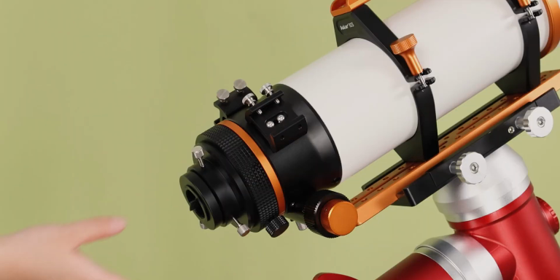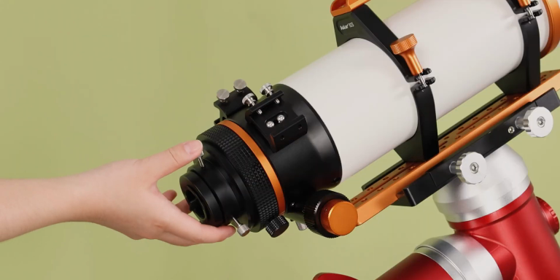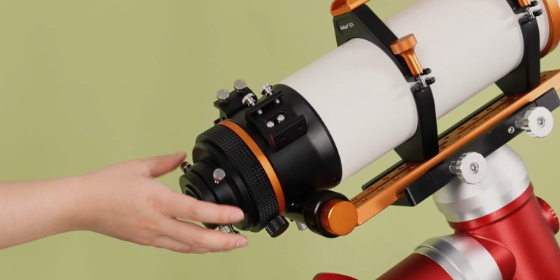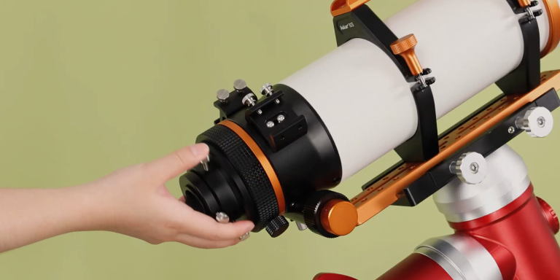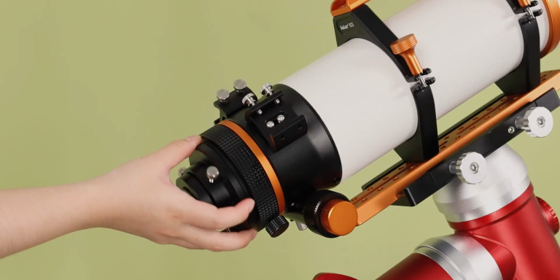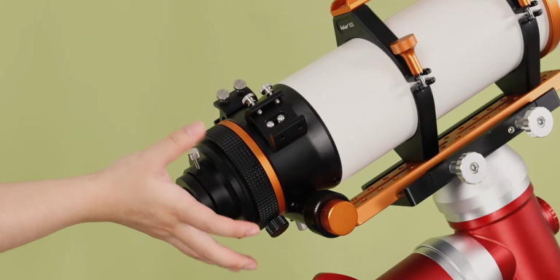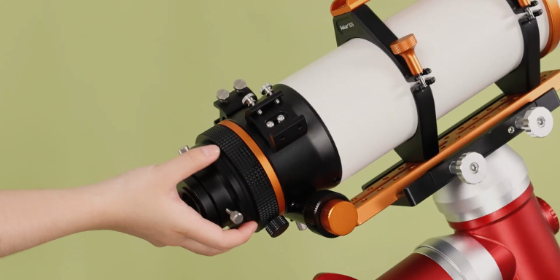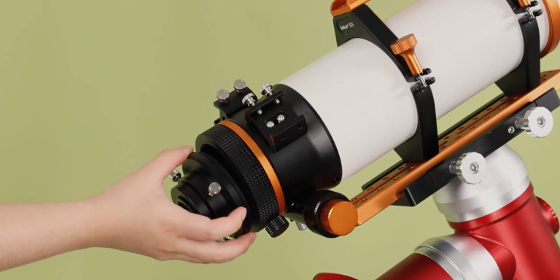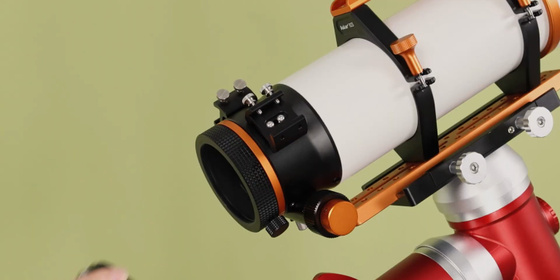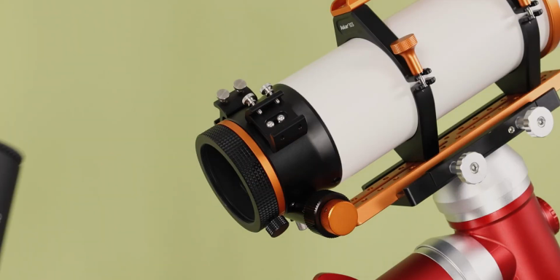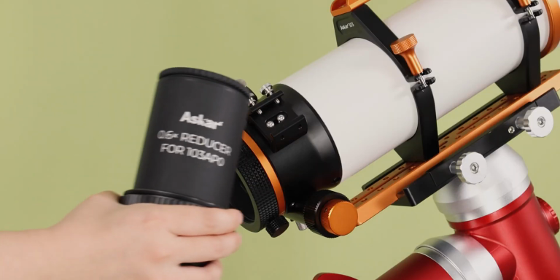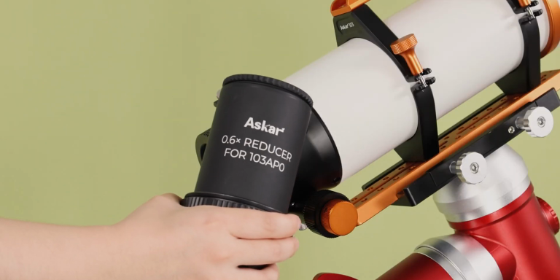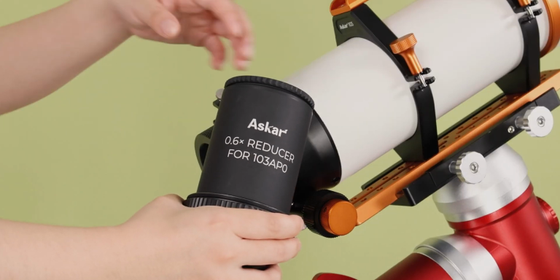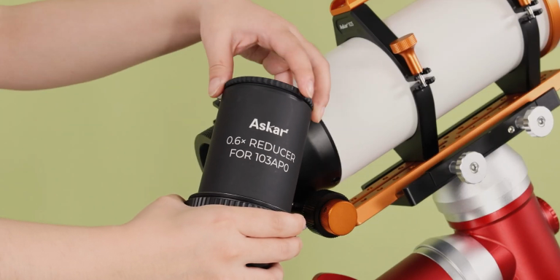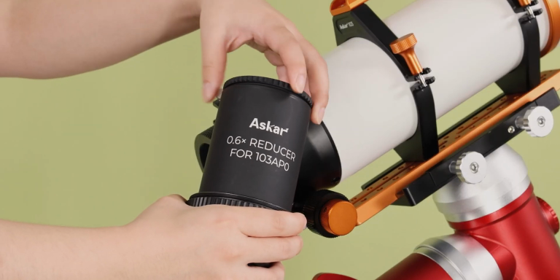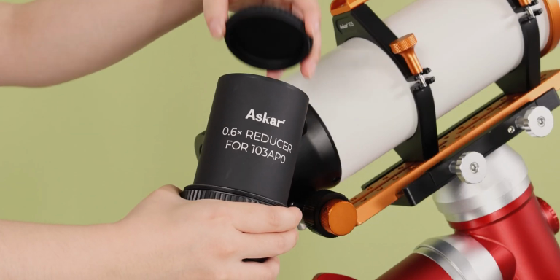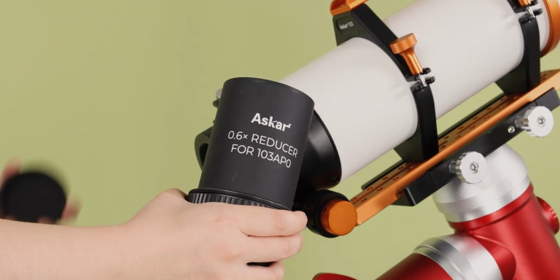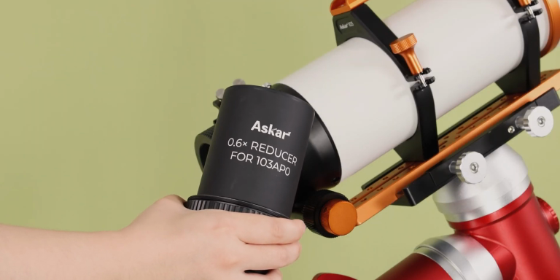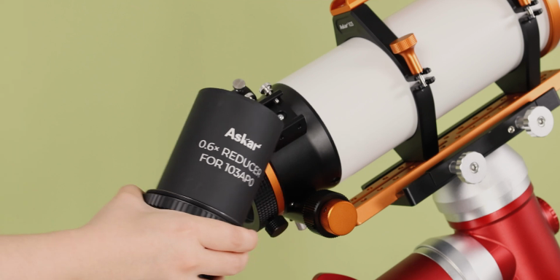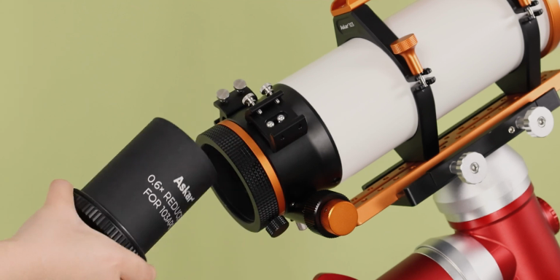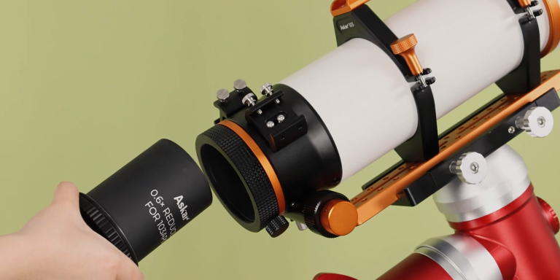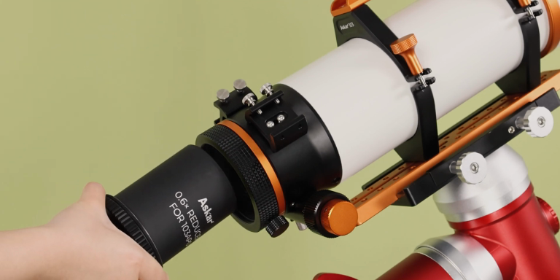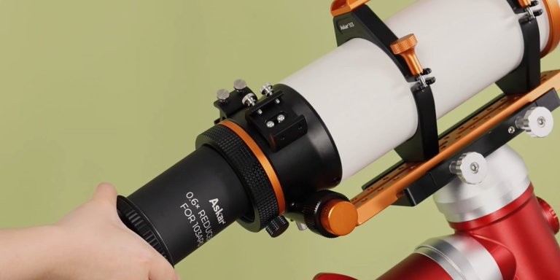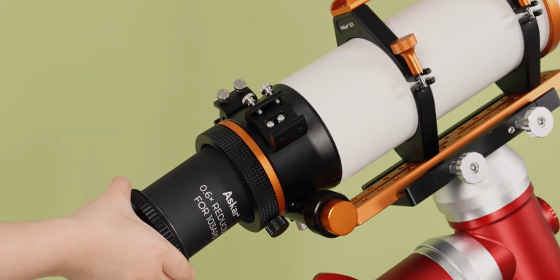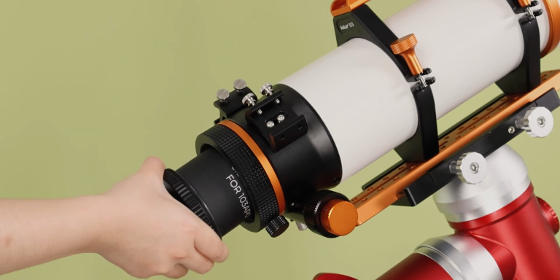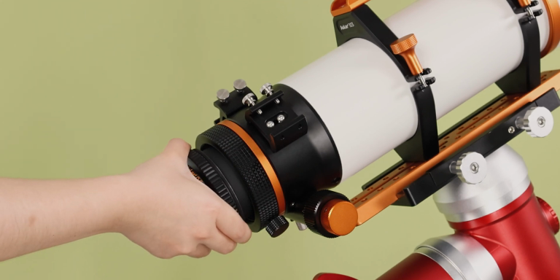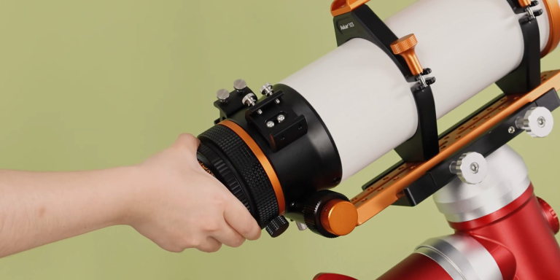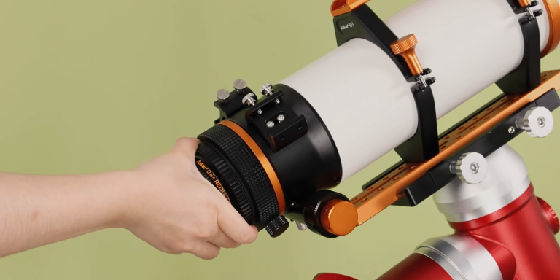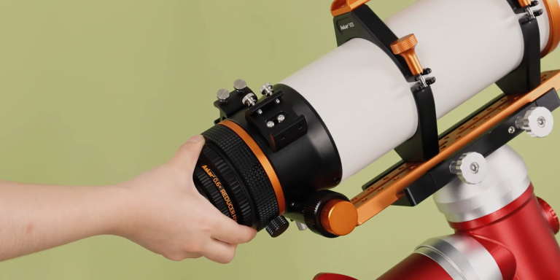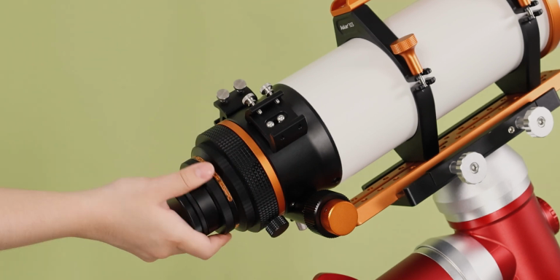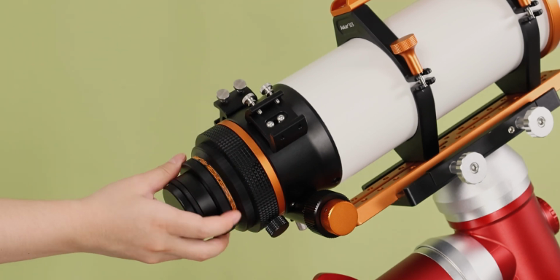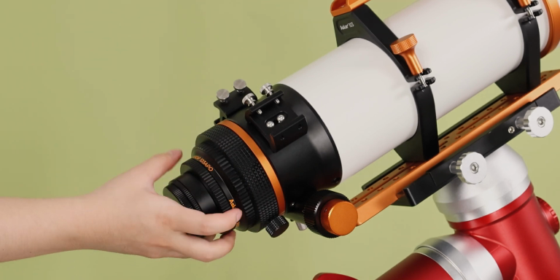Screw up the visual adapter, unscrew the lens cap of the reducer, and install it into the 103 APO for use.